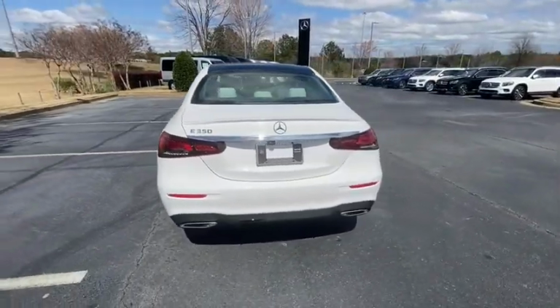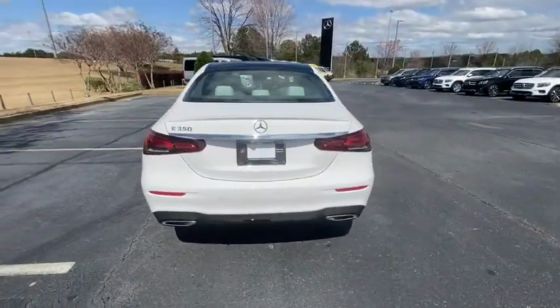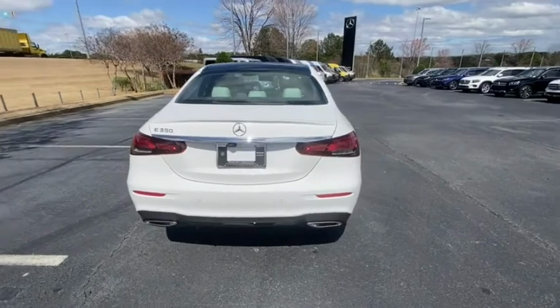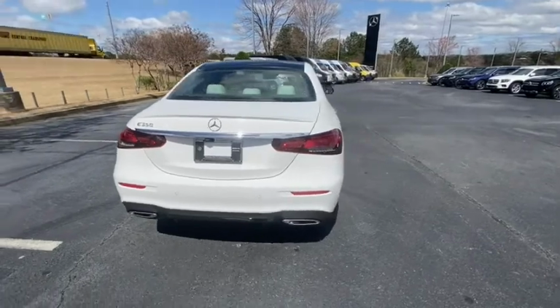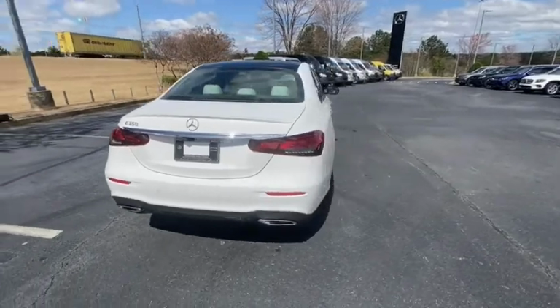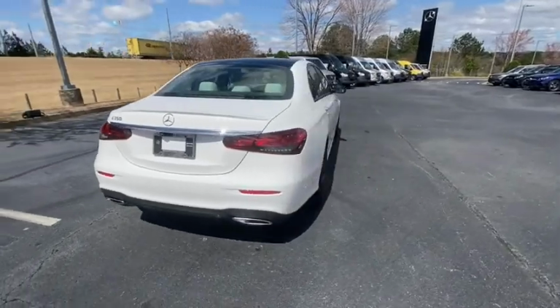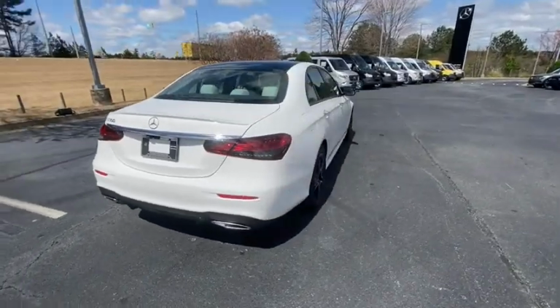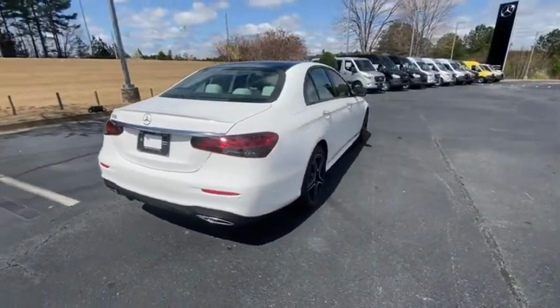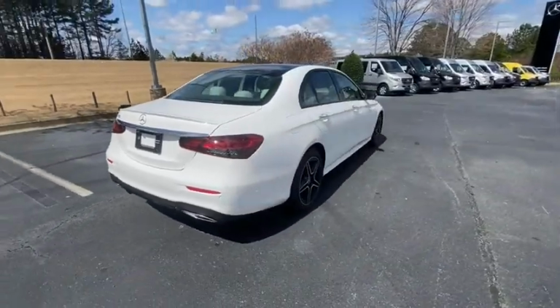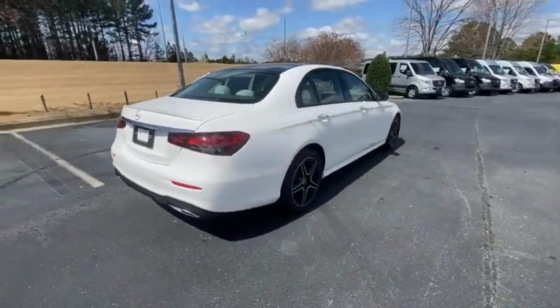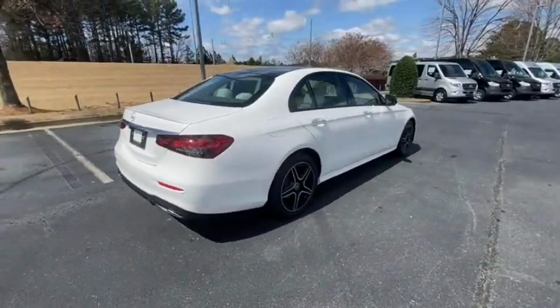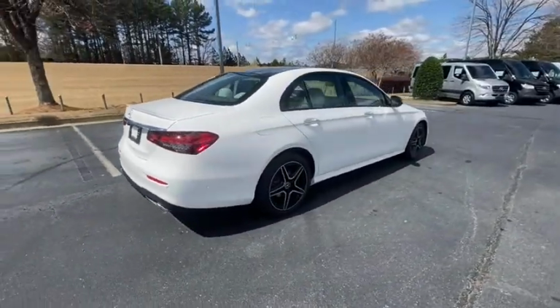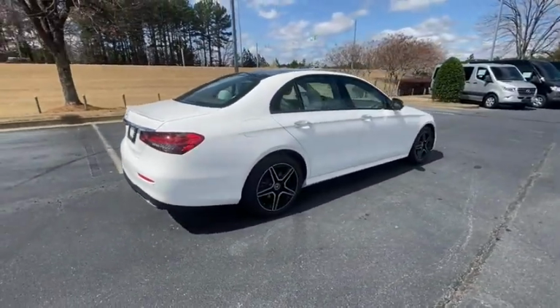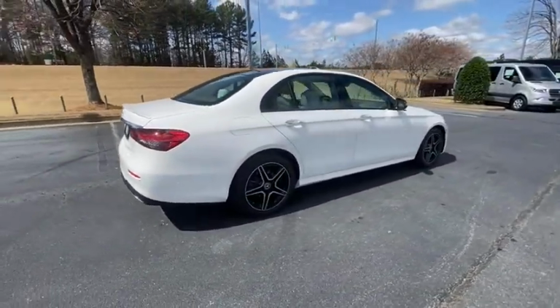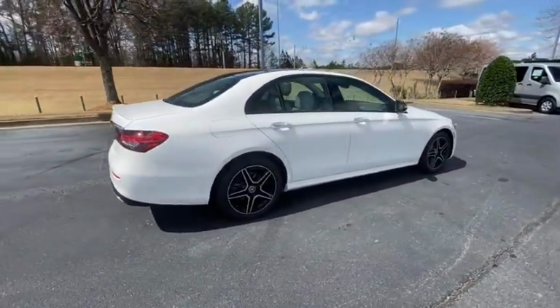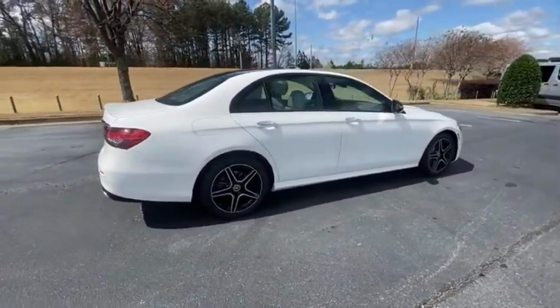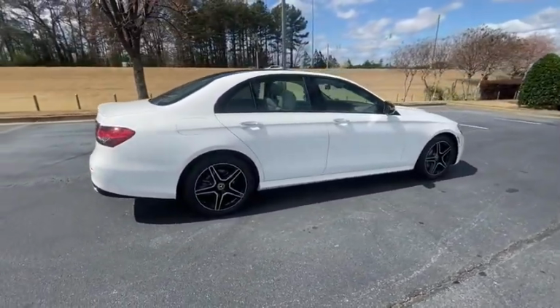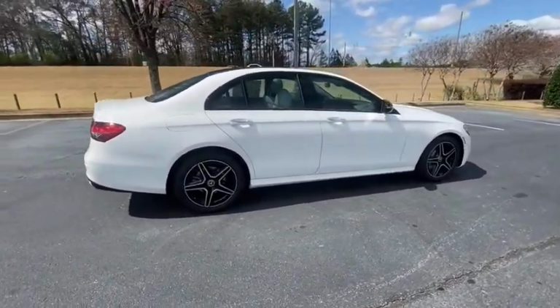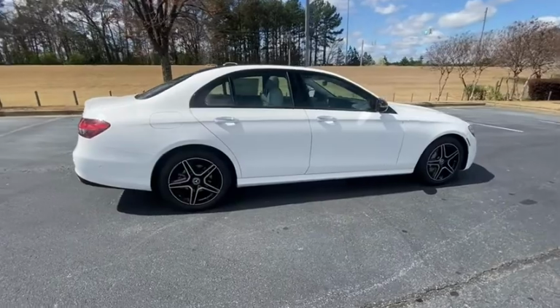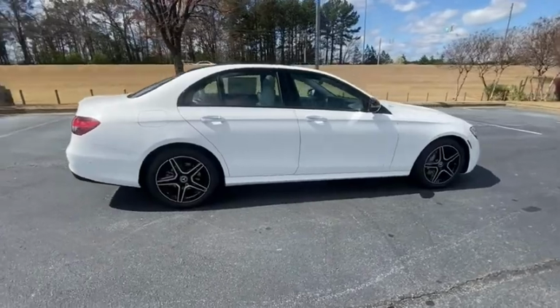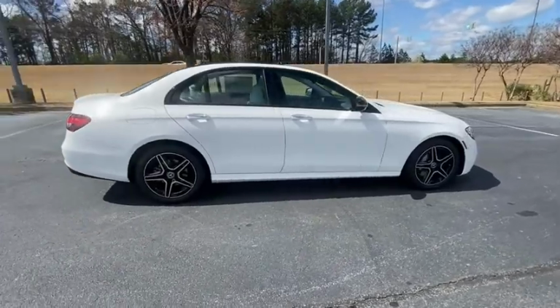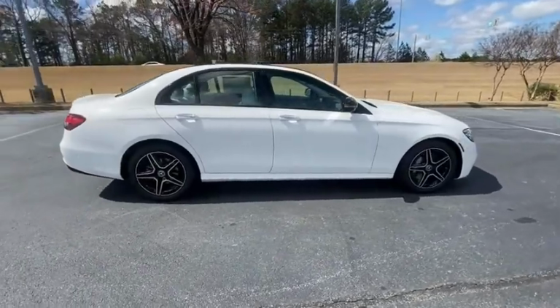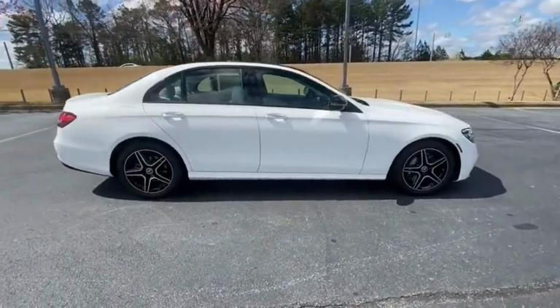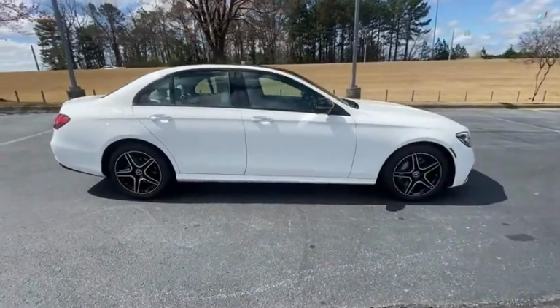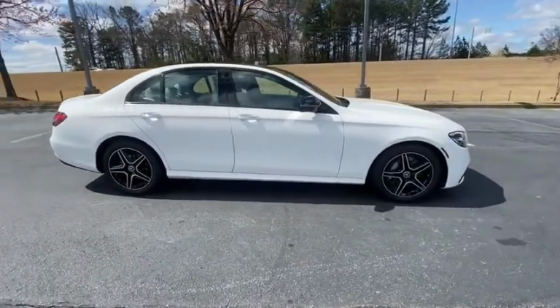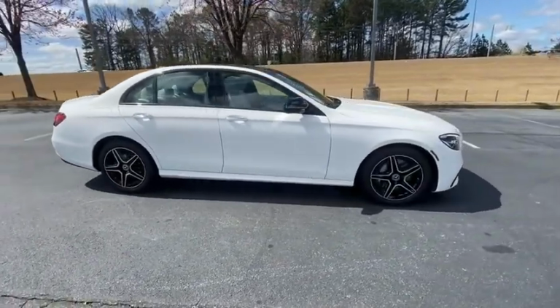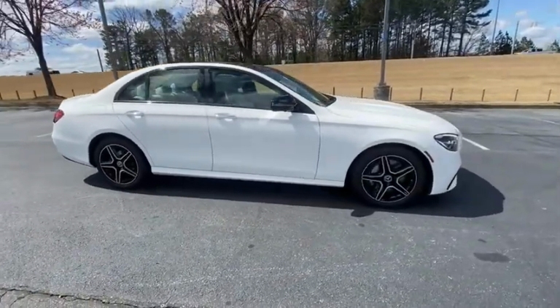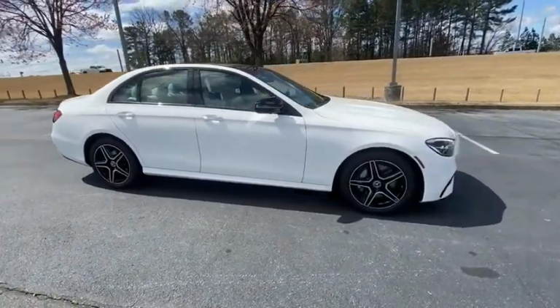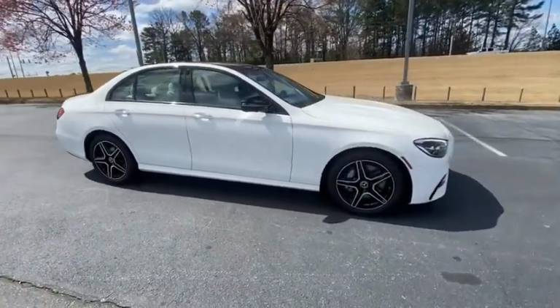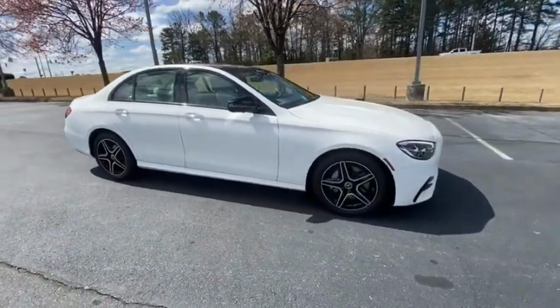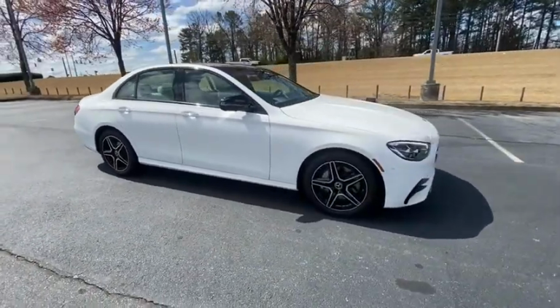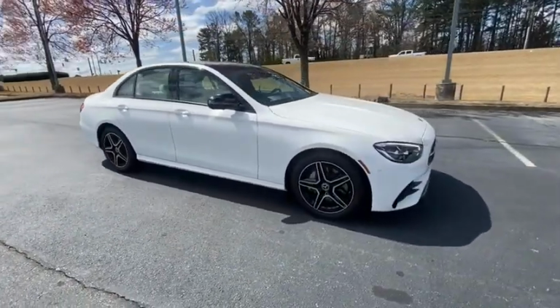Traction control, power passenger seat, dual airbags, Bluetooth wireless data, hands-free phone, moonroof, alloy wheels, power steering, four-wheel disc brakes.